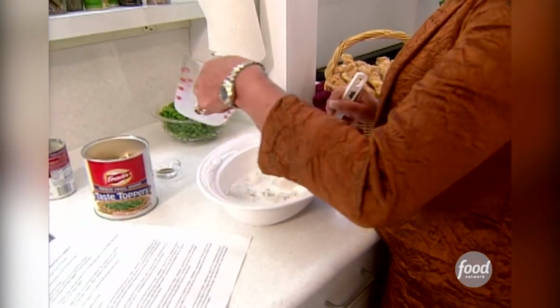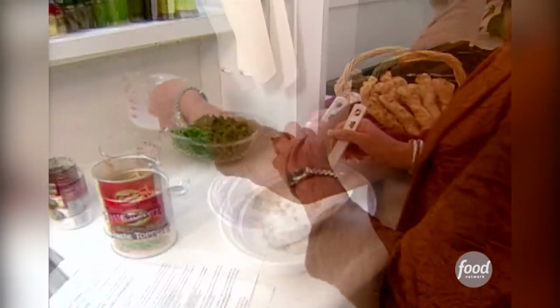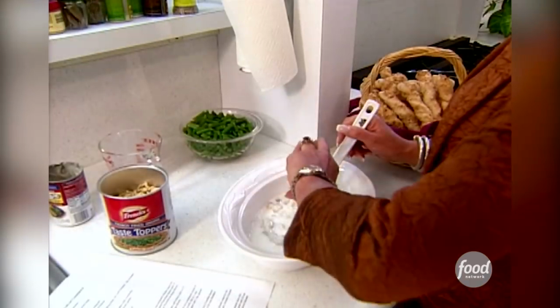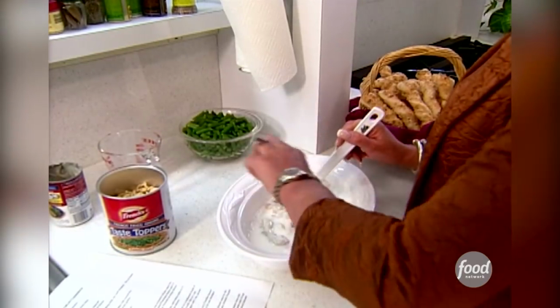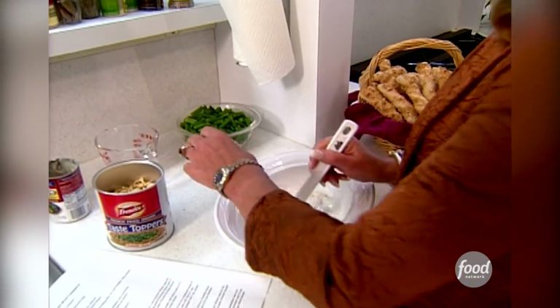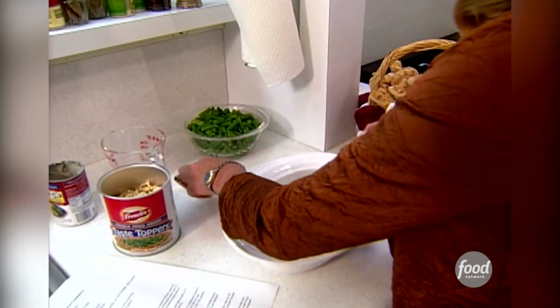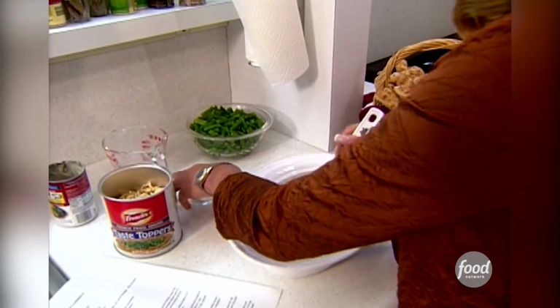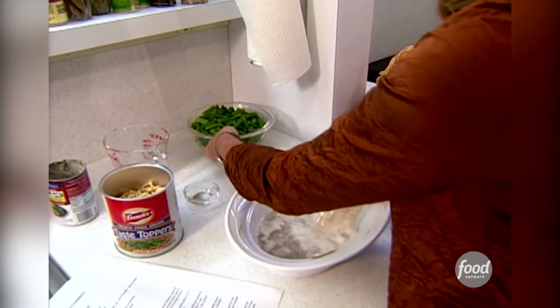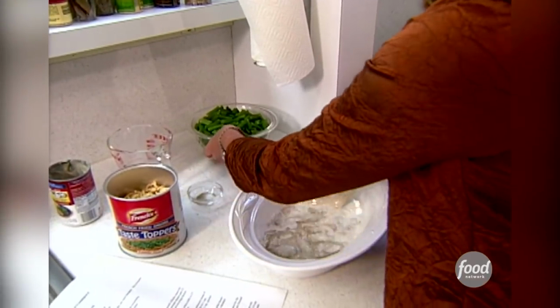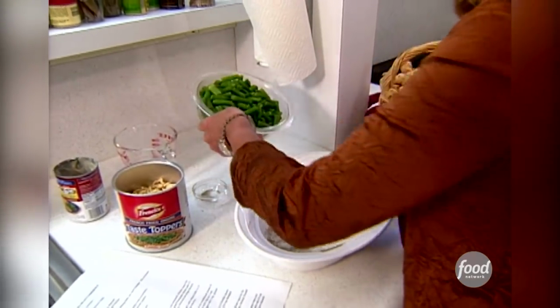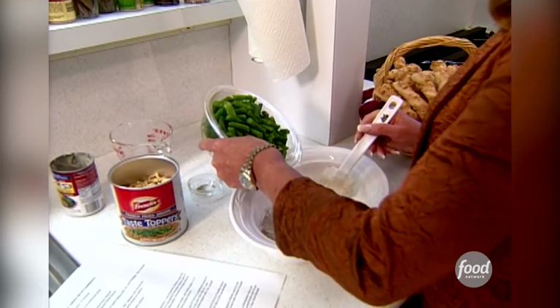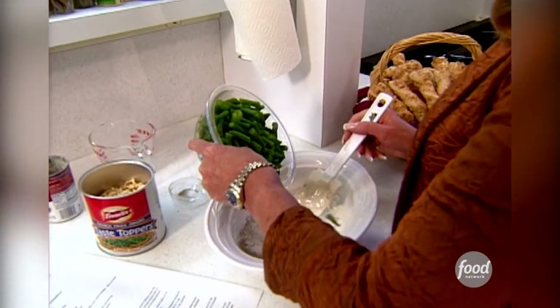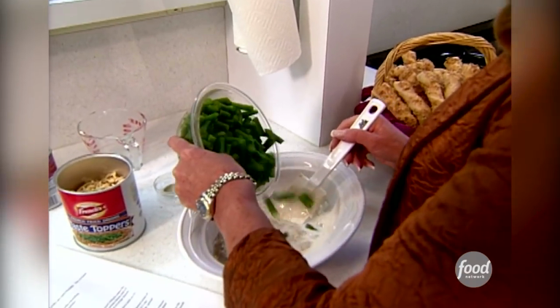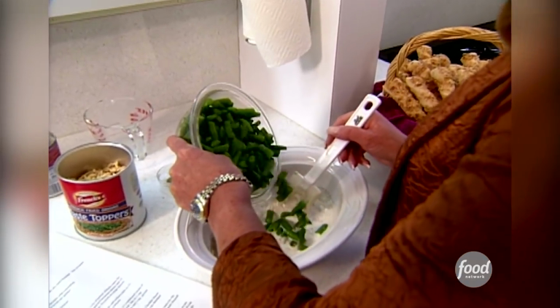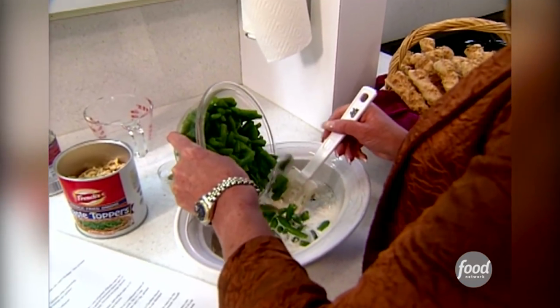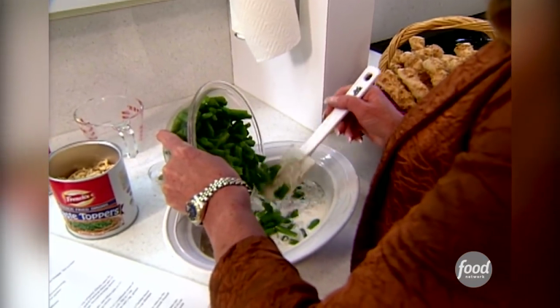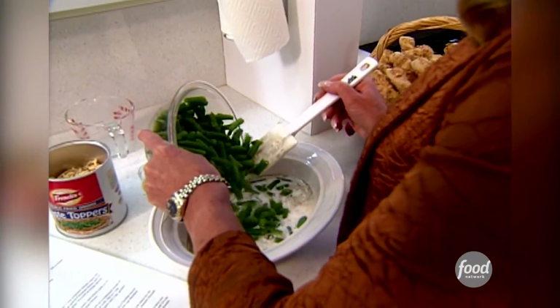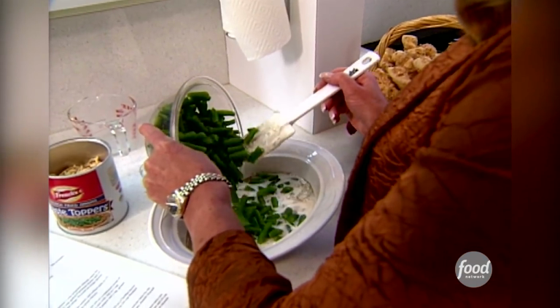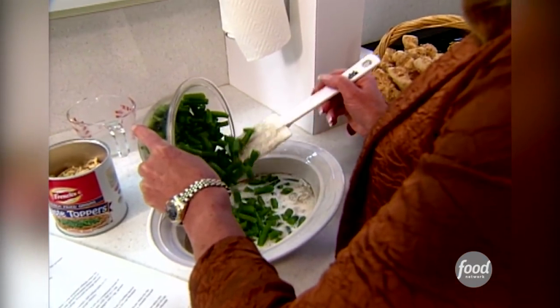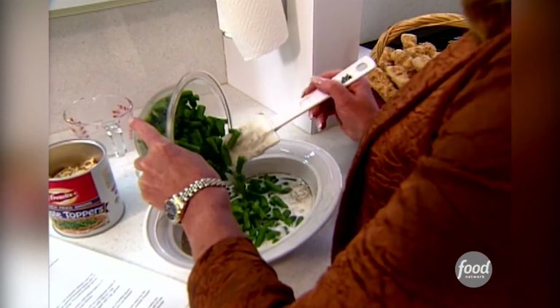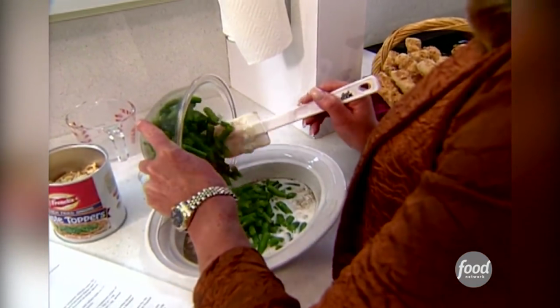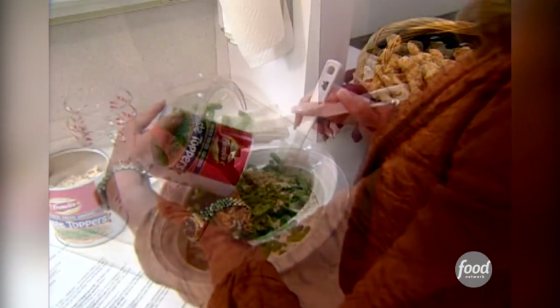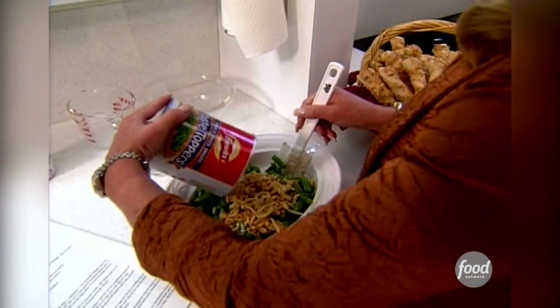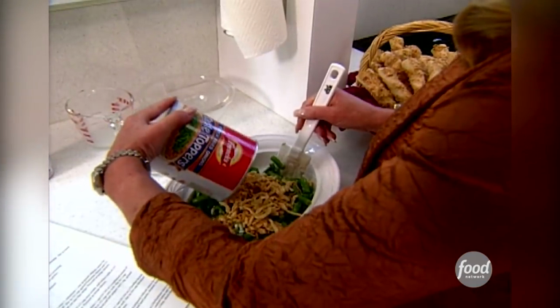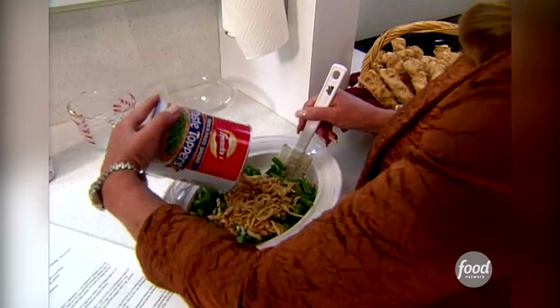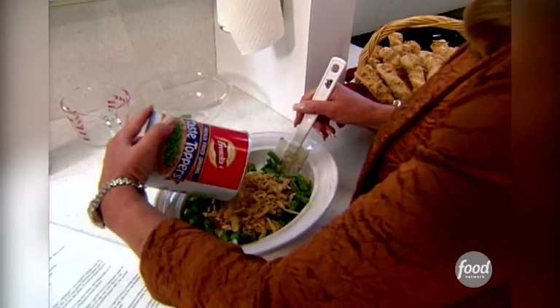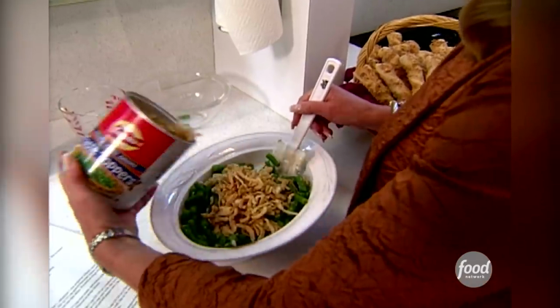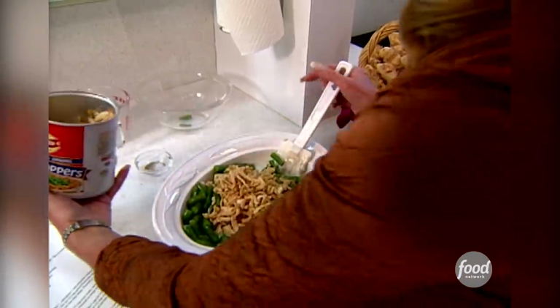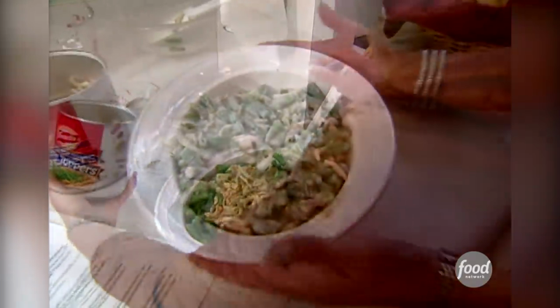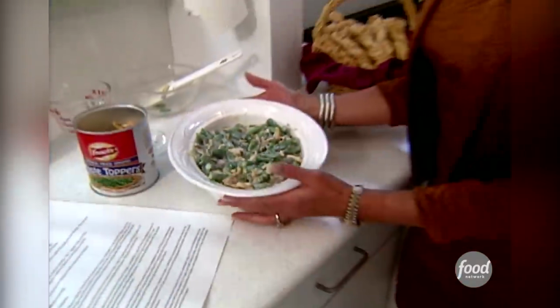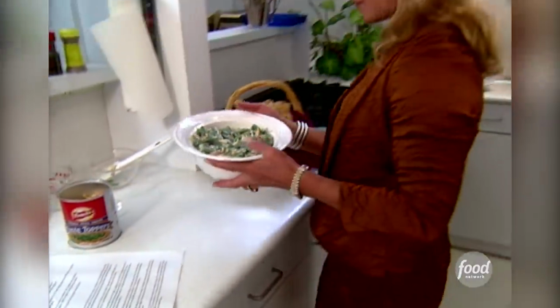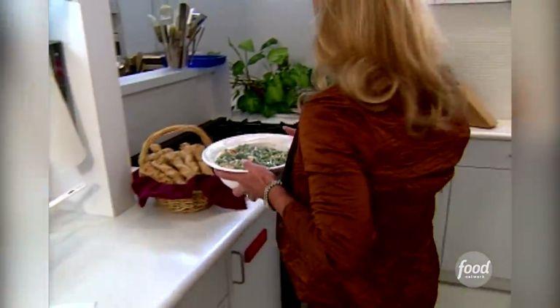I'm dressed for dinner, I'm ready to serve my company, but I can whip this up literally in 30 minutes. It's as easy as pour, stir, and bake. This recipe, although very nostalgic, is so simple, and I think that's one of the reasons that it will remain a tradition.